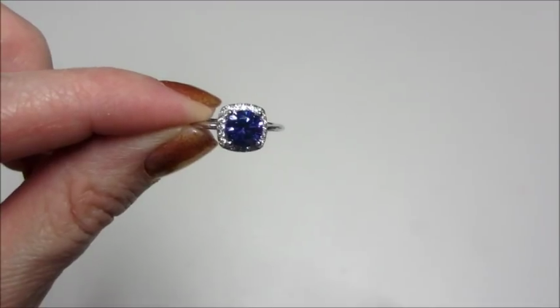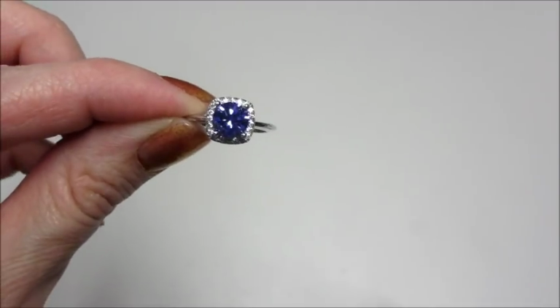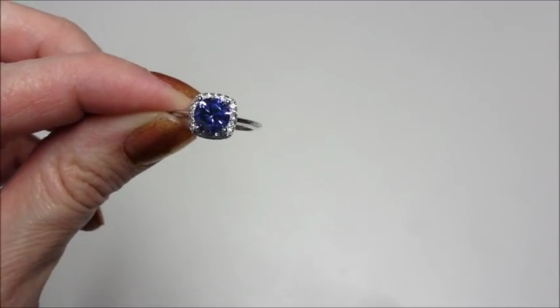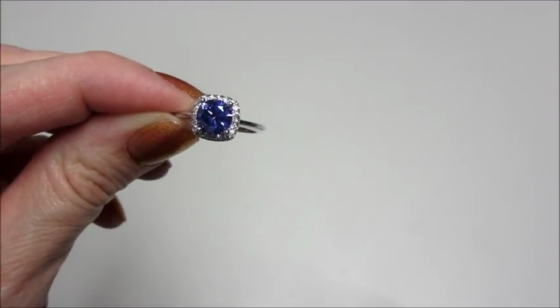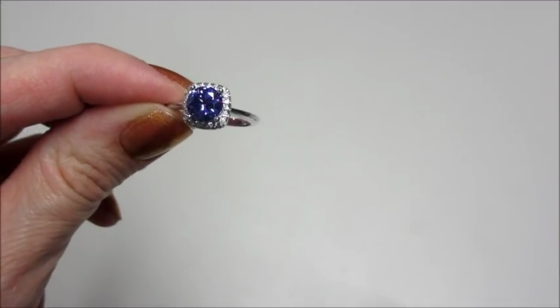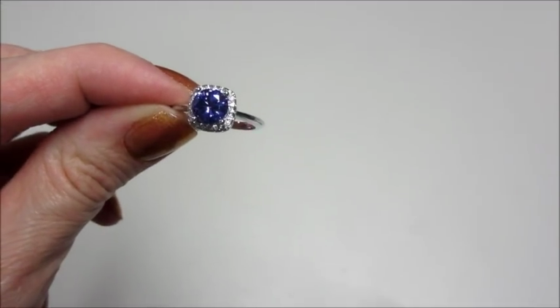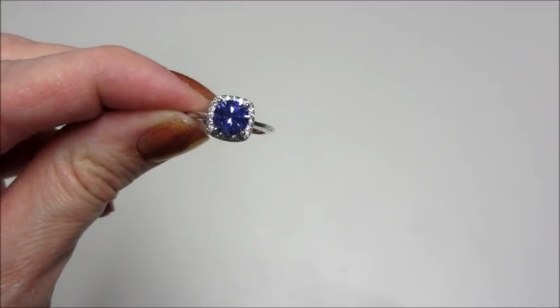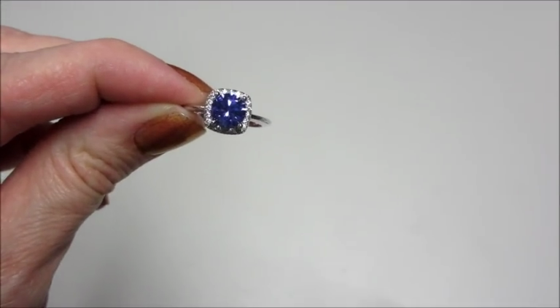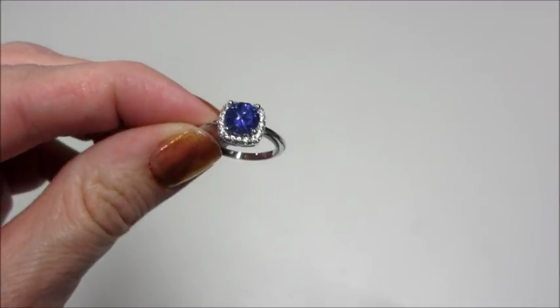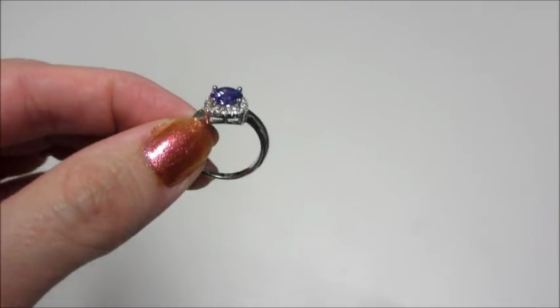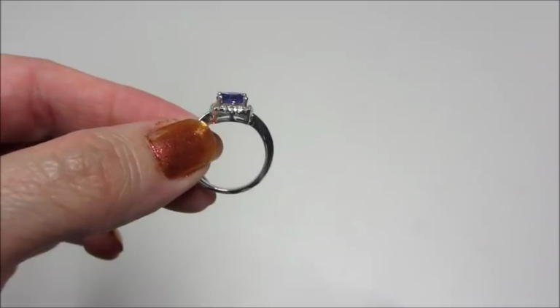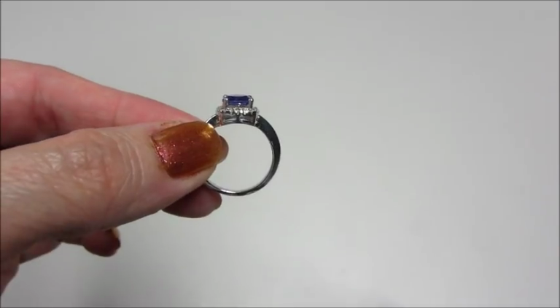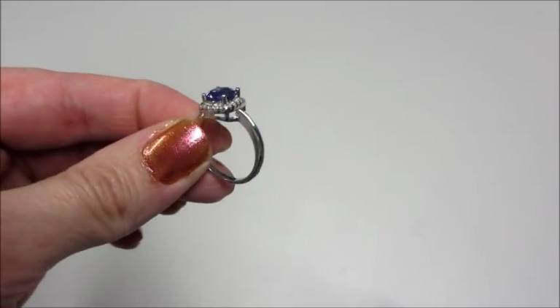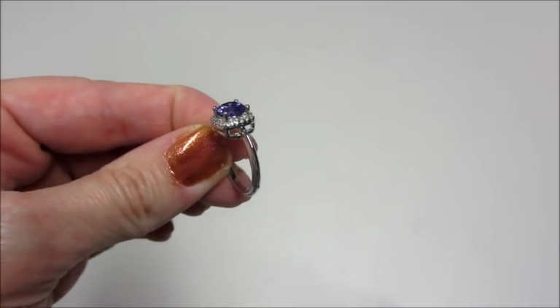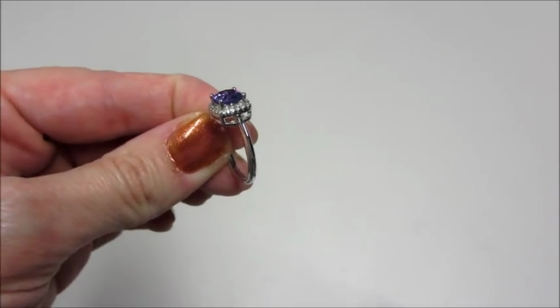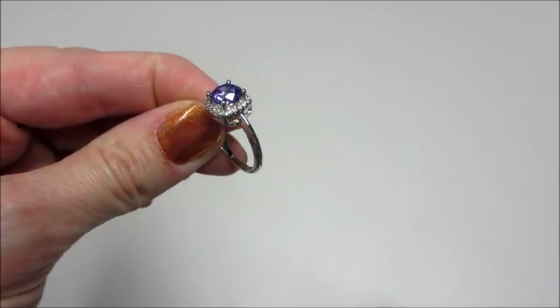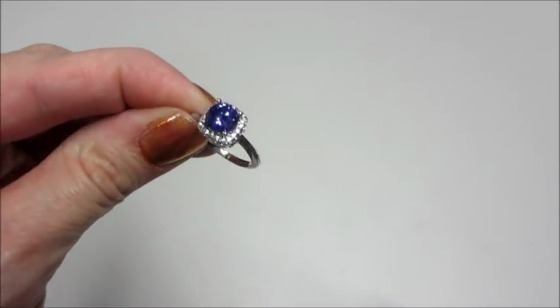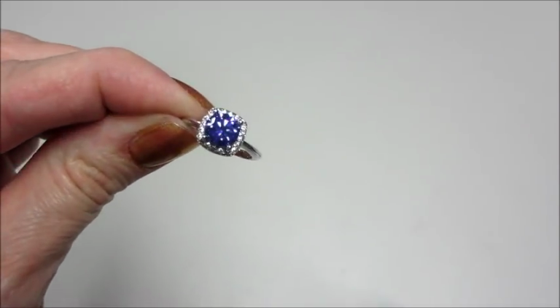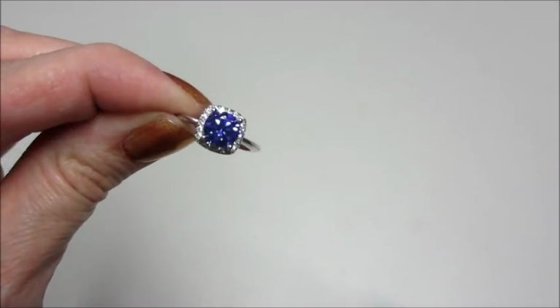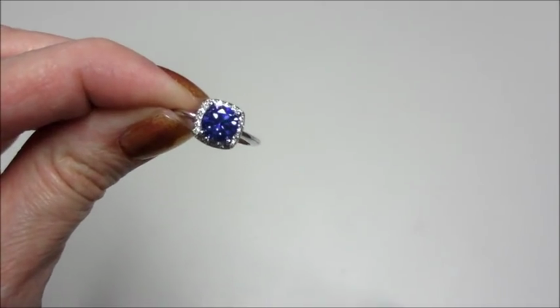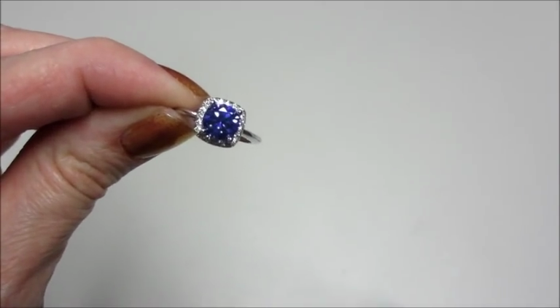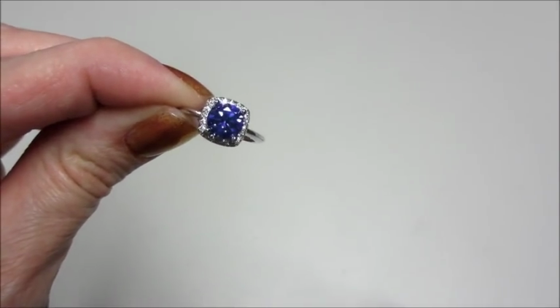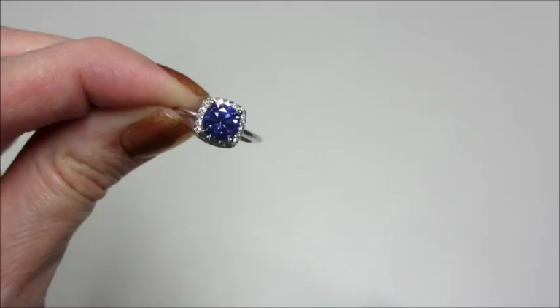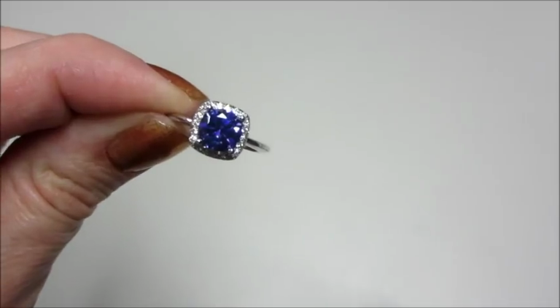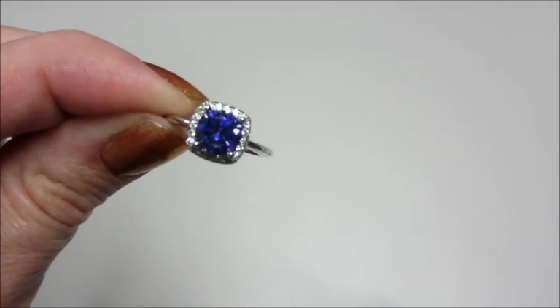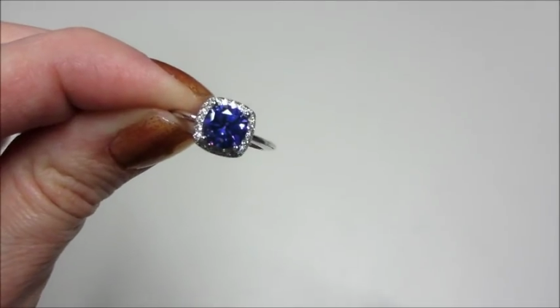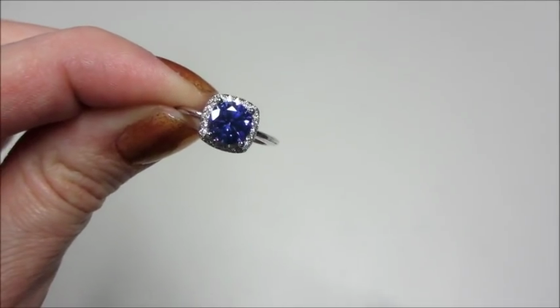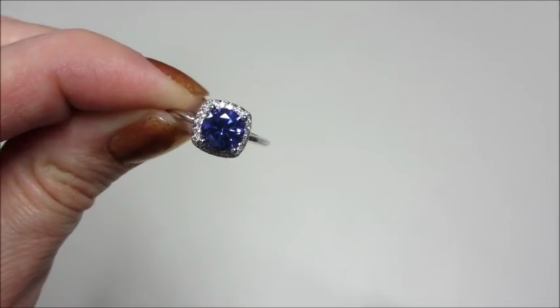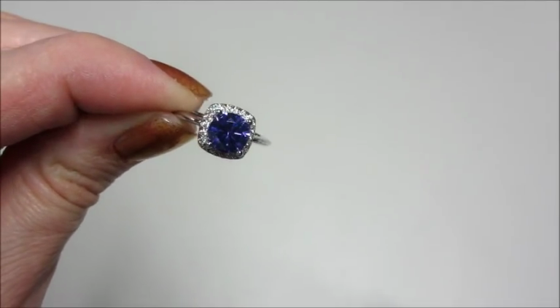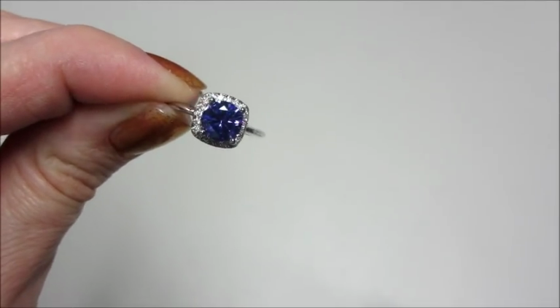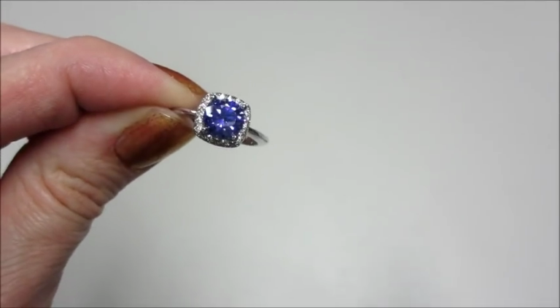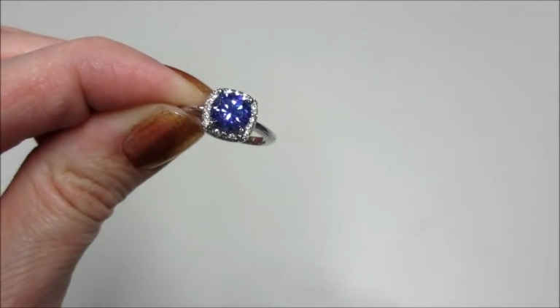I loved the ring I got. I'm really into the purple stones — I just think it's a gorgeous color. Thank you so much for watching. If you want to see some of my other ring reveal videos, I will leave a playlist below. Bye, guys.